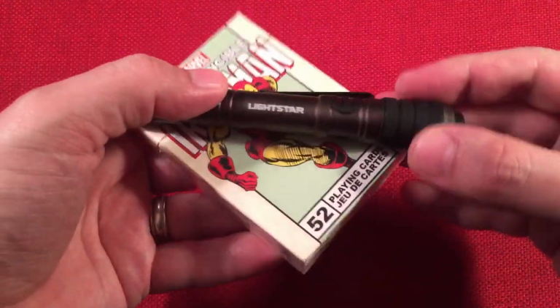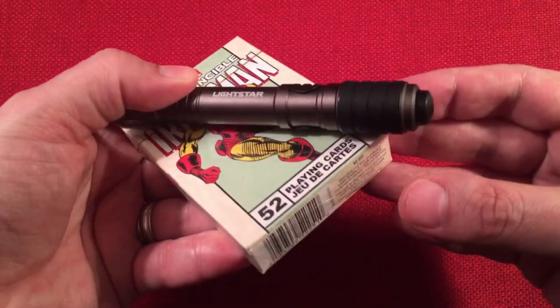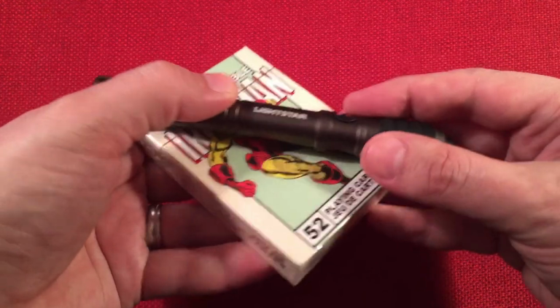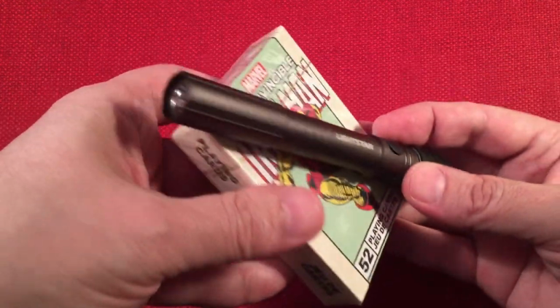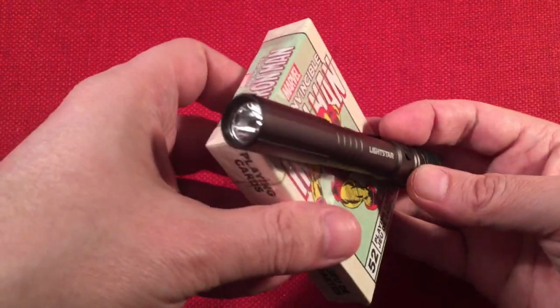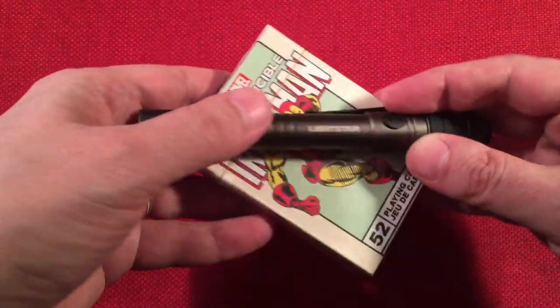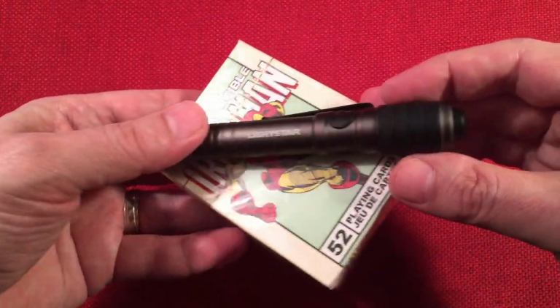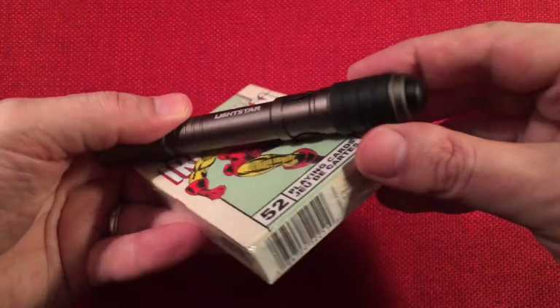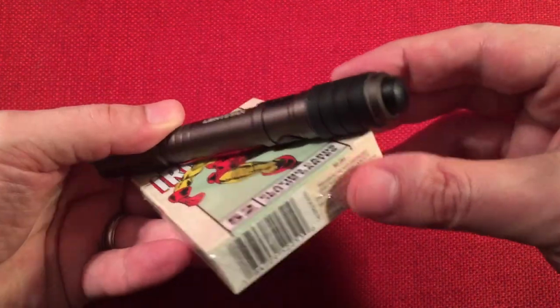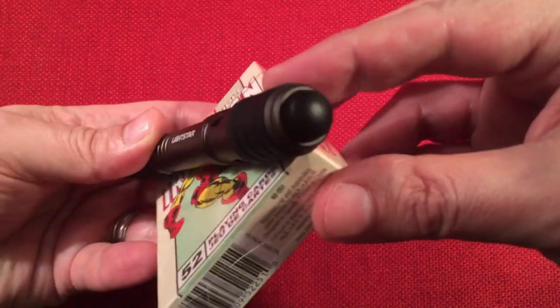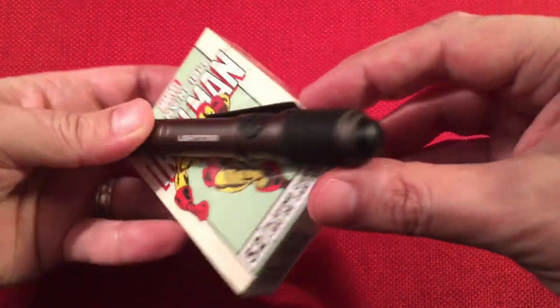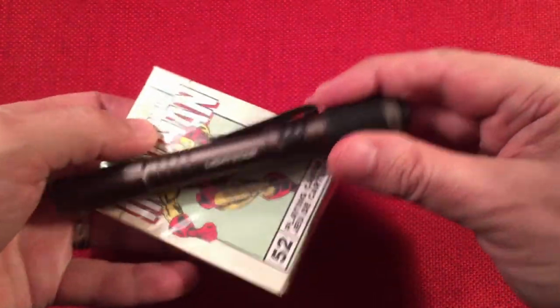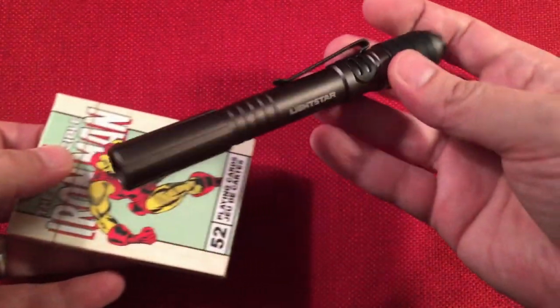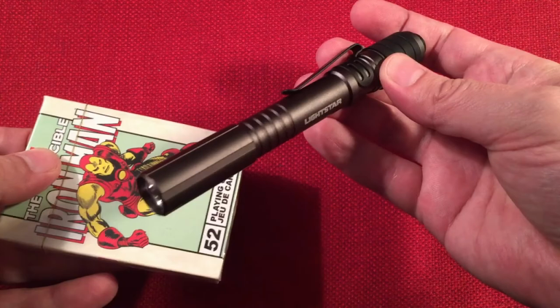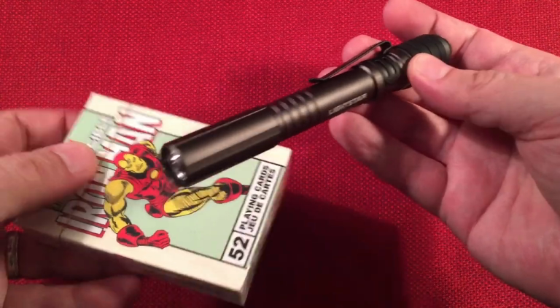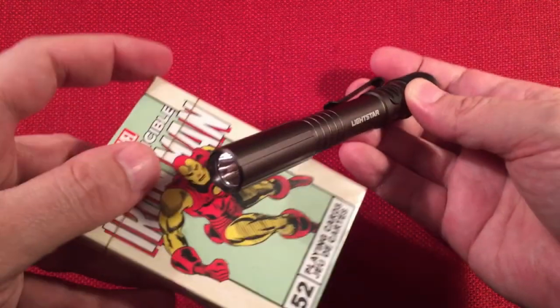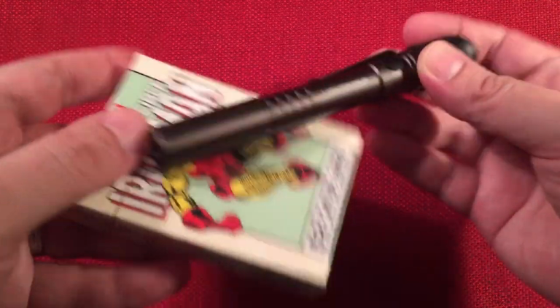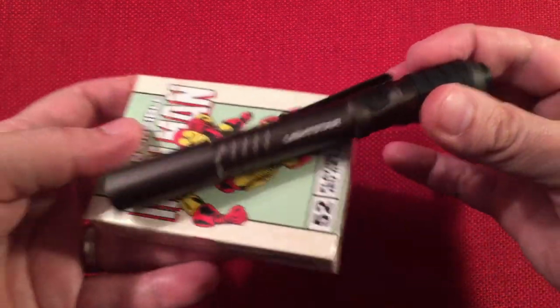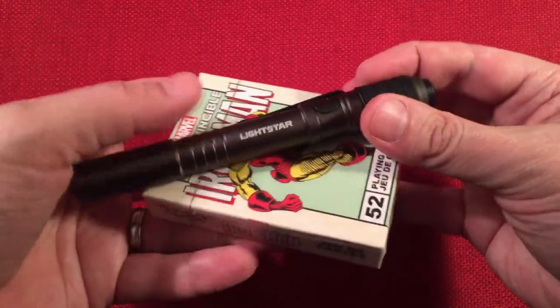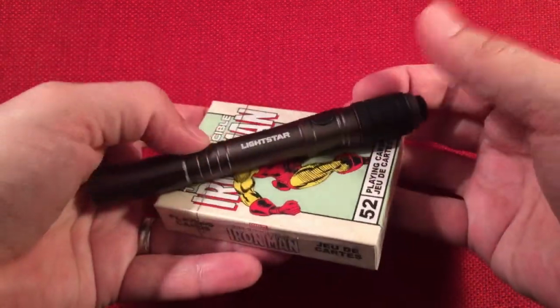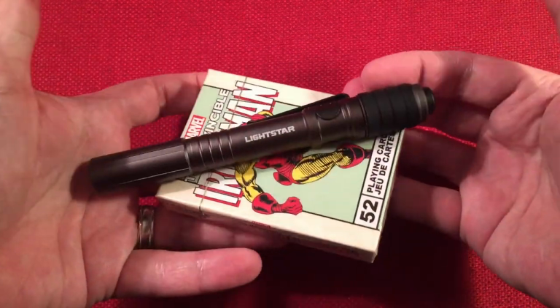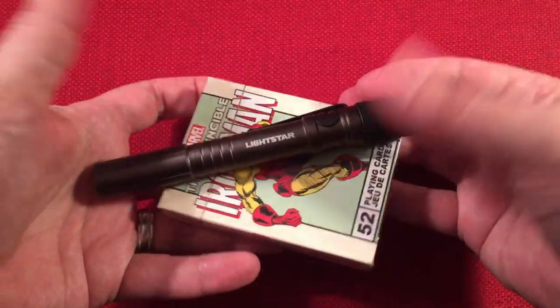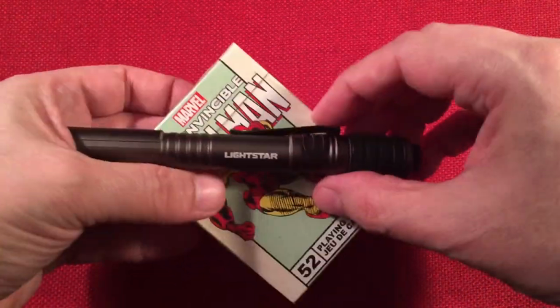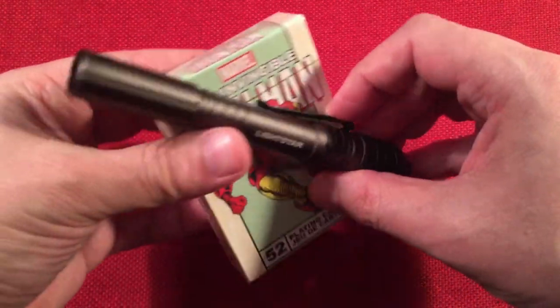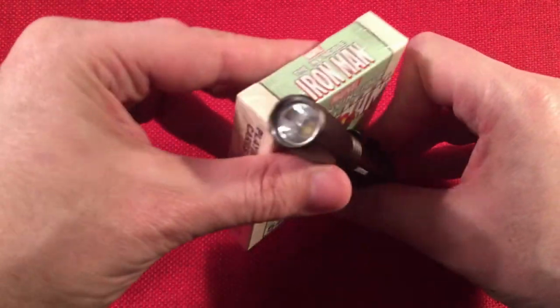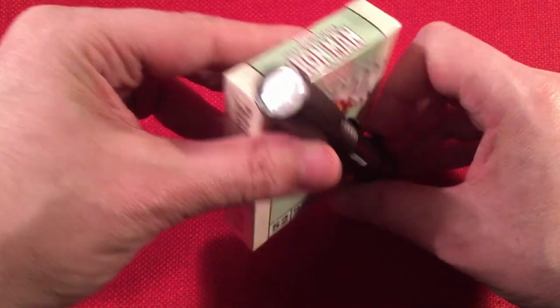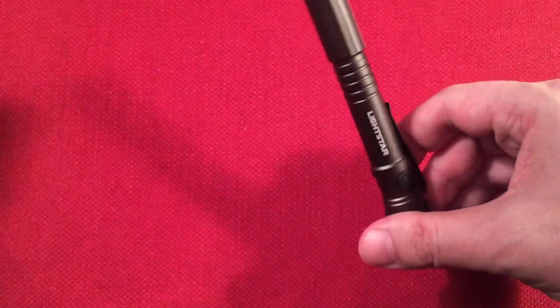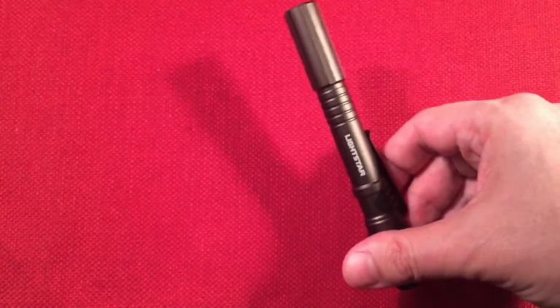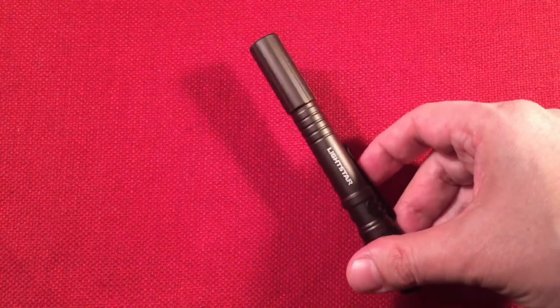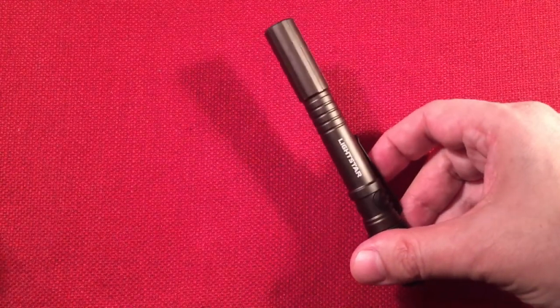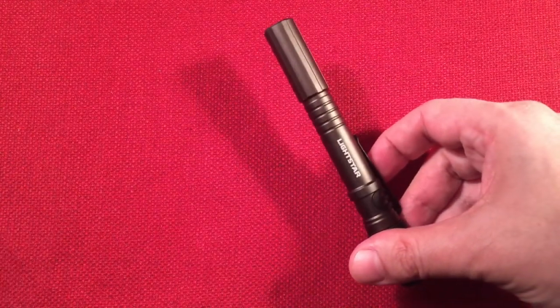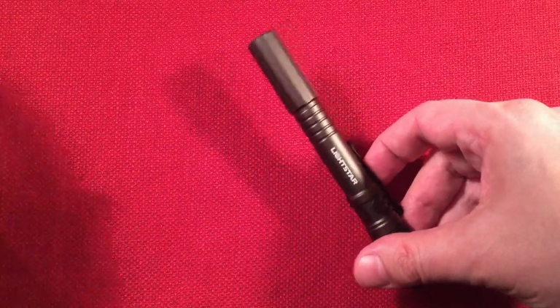For a pen light, it's quite a large light — definitely a good work inspection light with a large grip on the back. You can see how big it is compared to a deck of cards. Definitely a decent size.